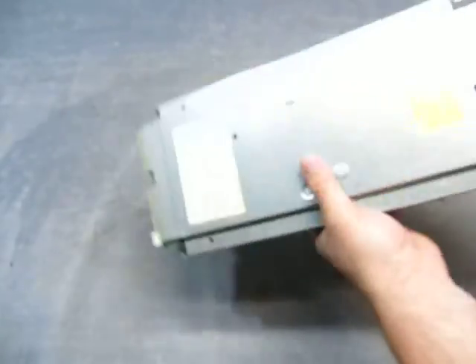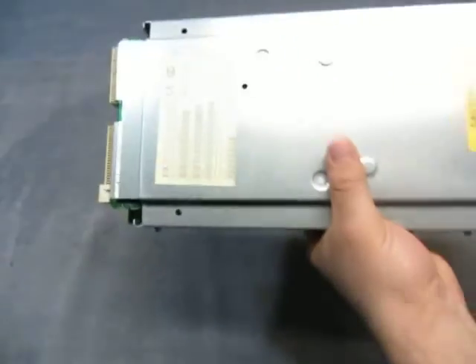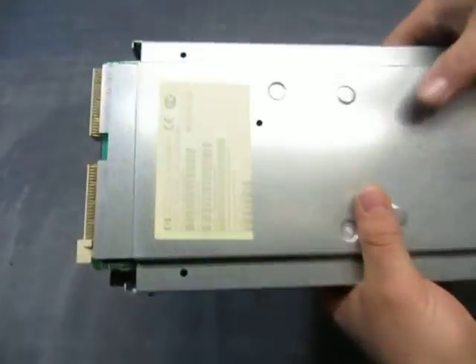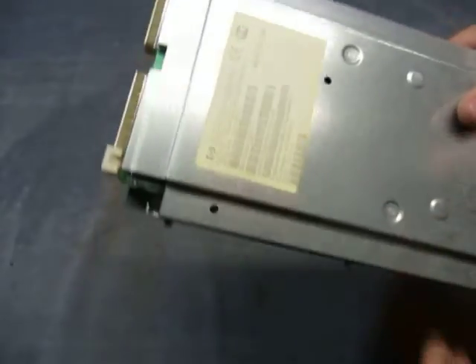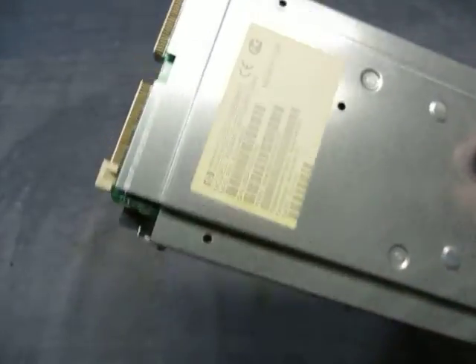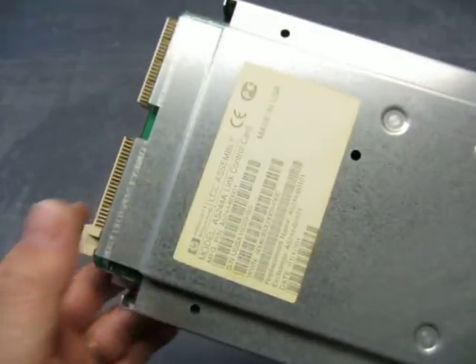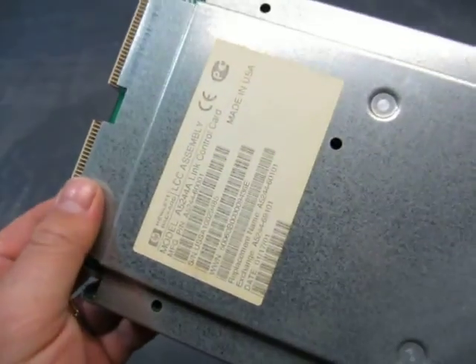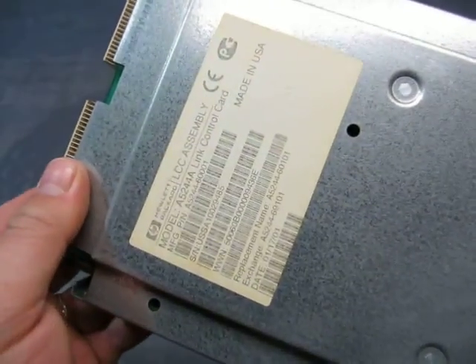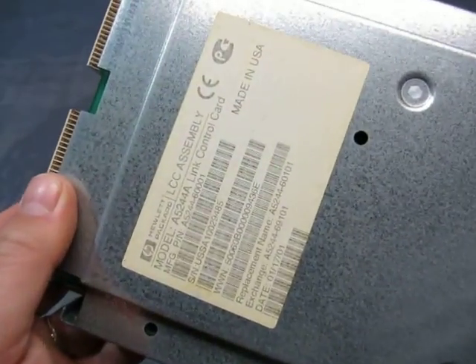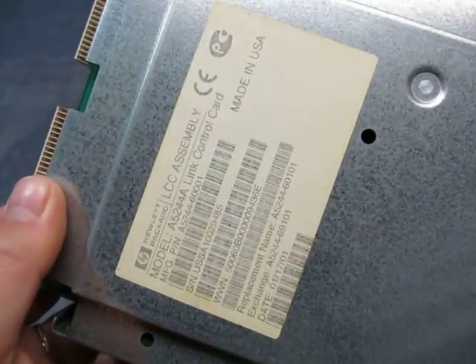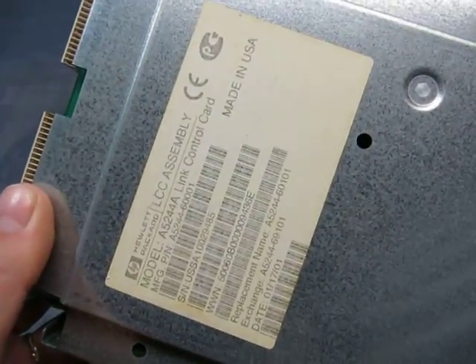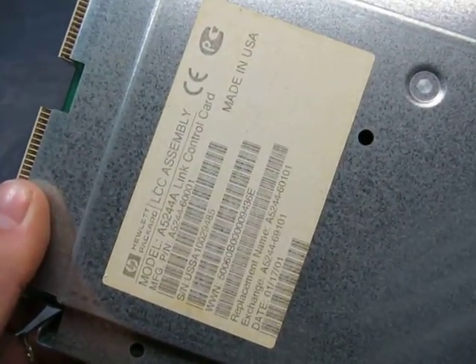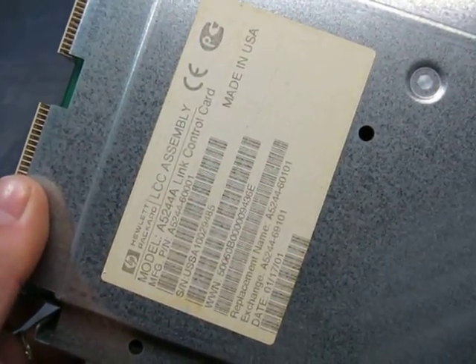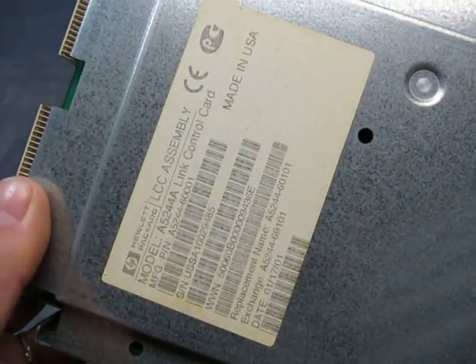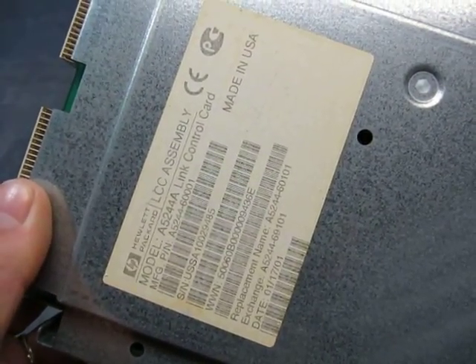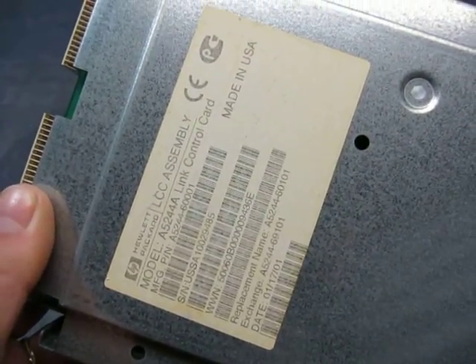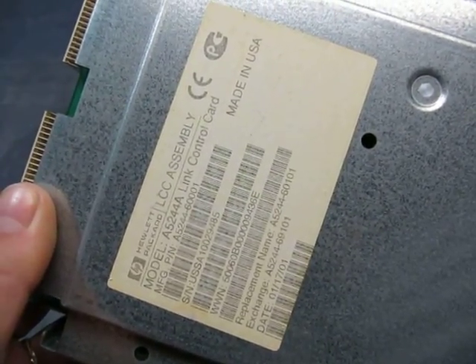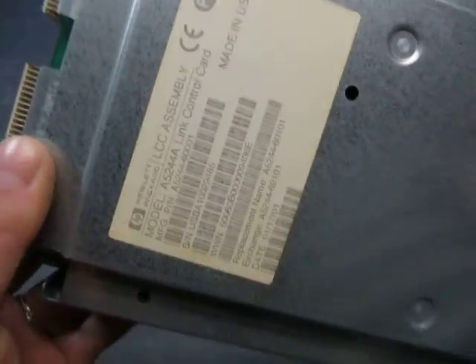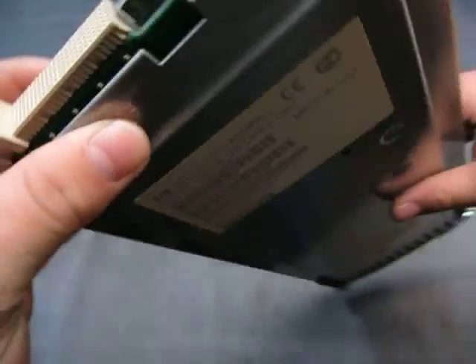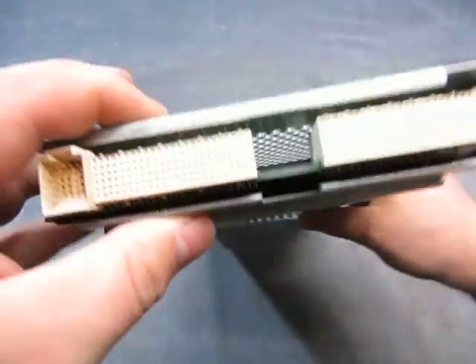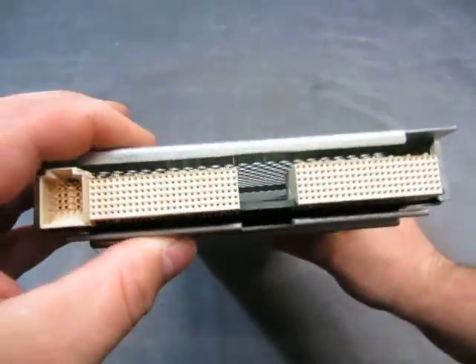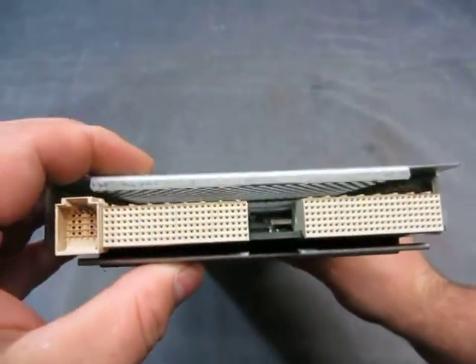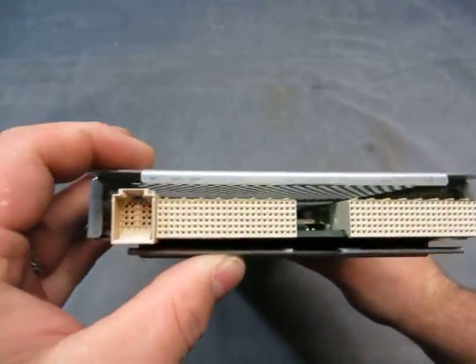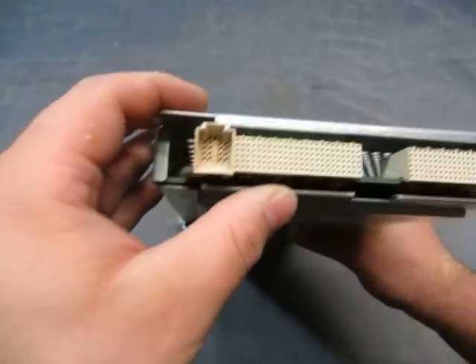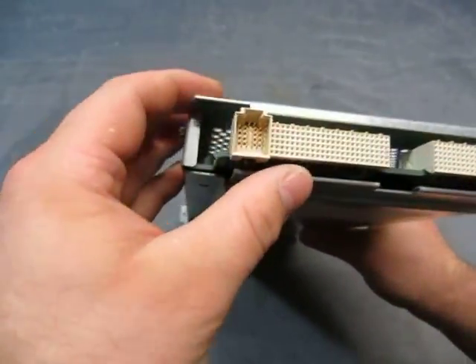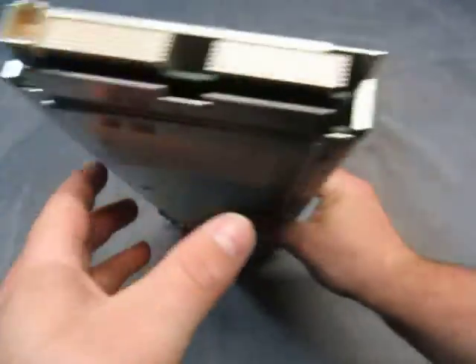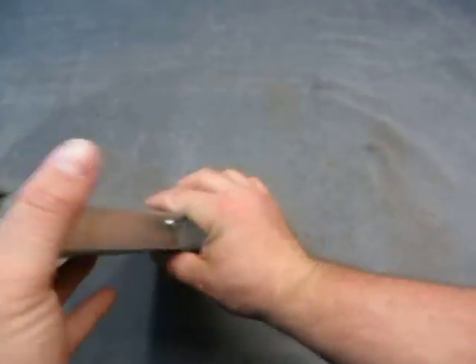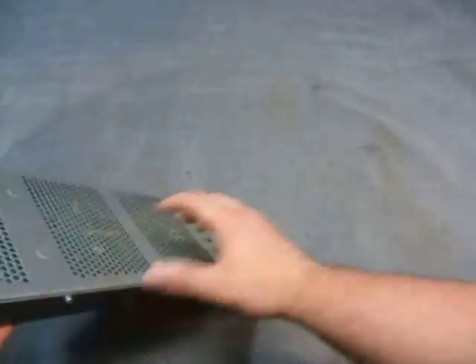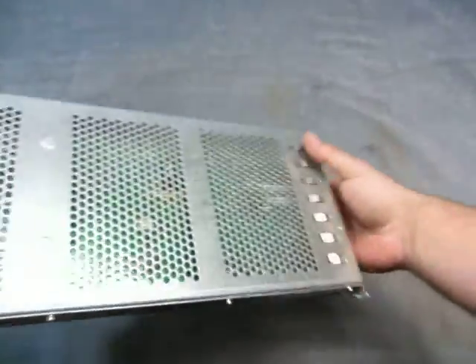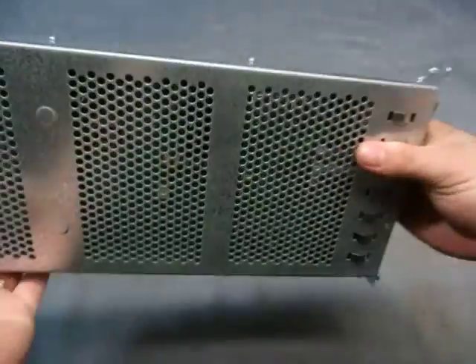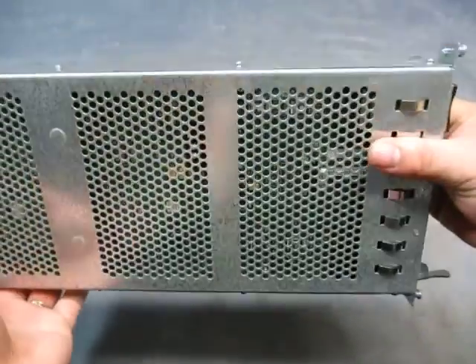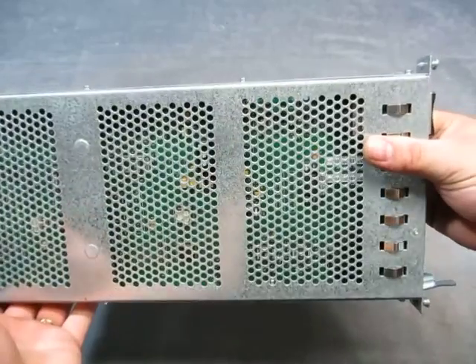There's the information — all the information on the item. Here's the back, where it plugs in, and the bottom and the side.